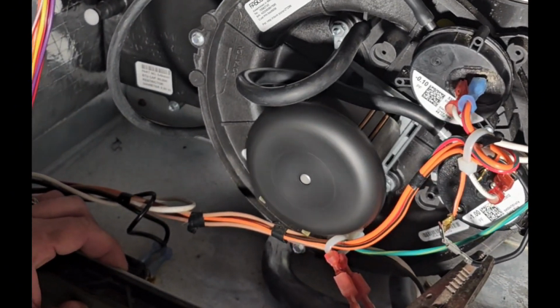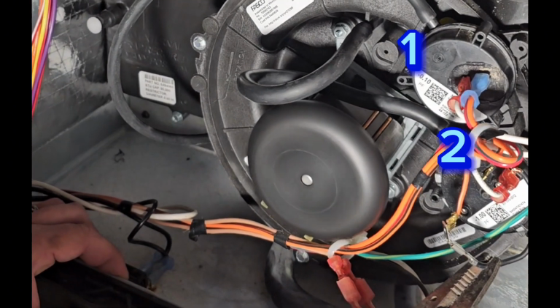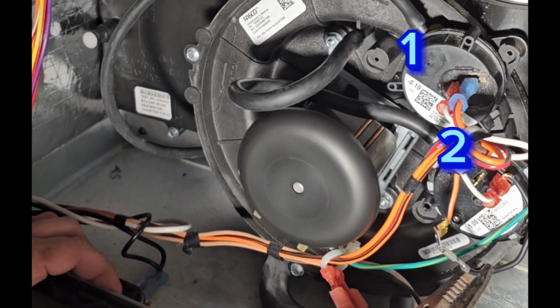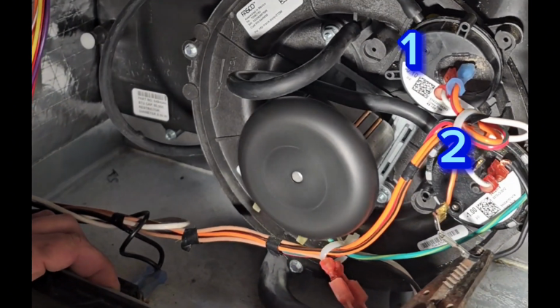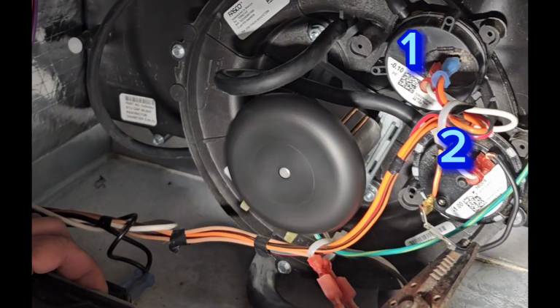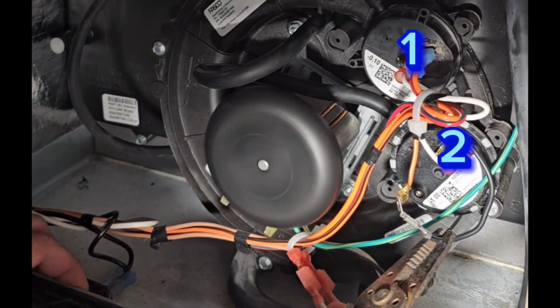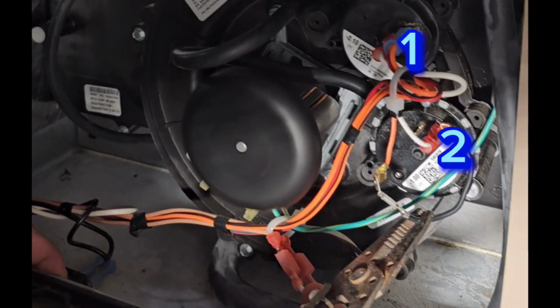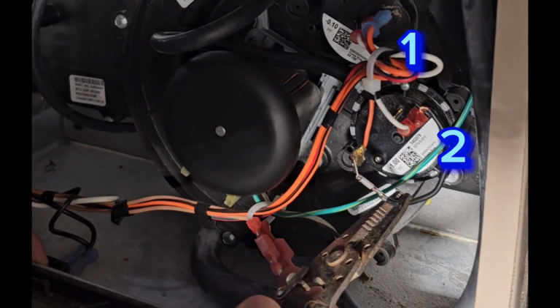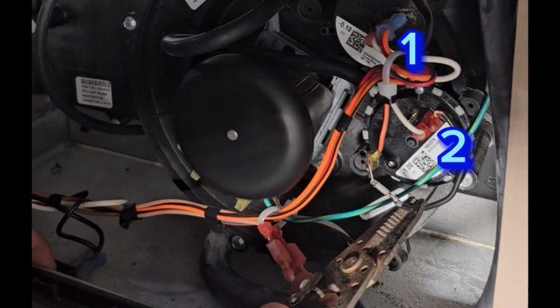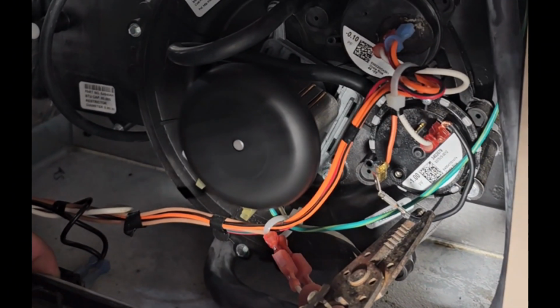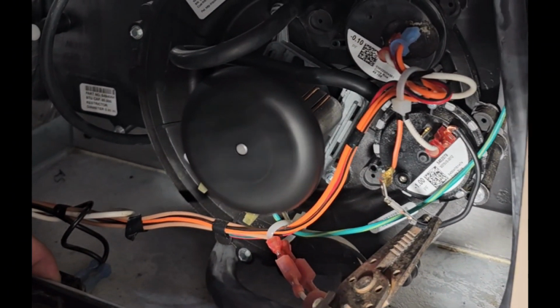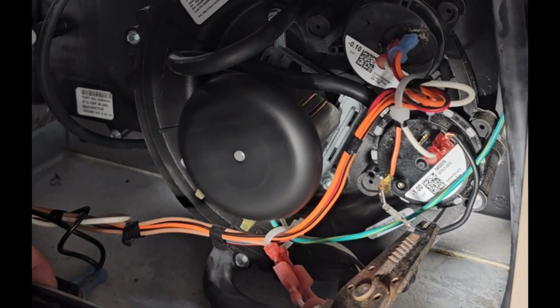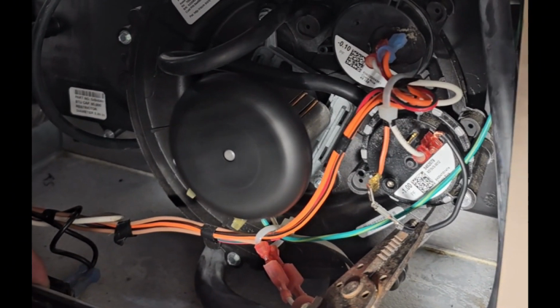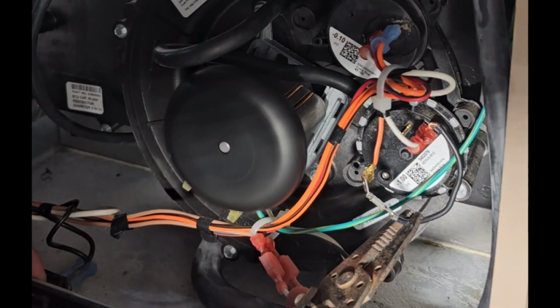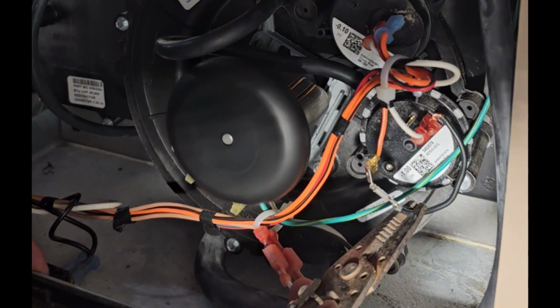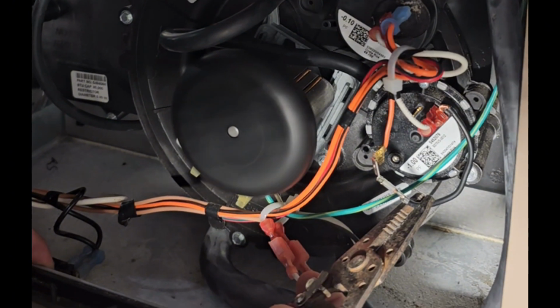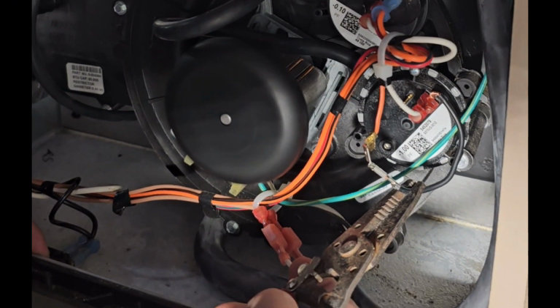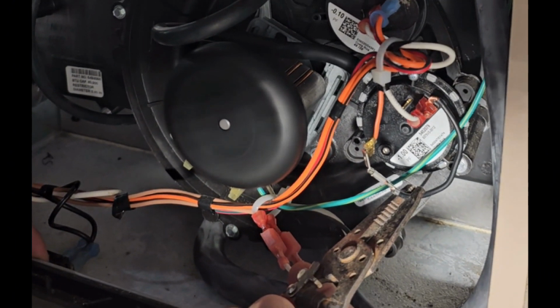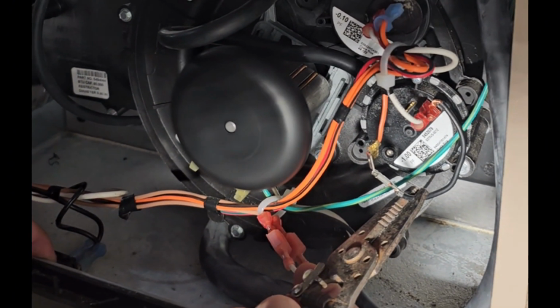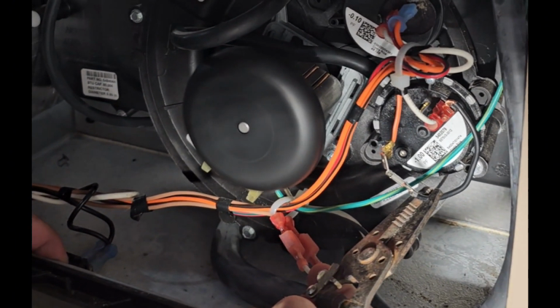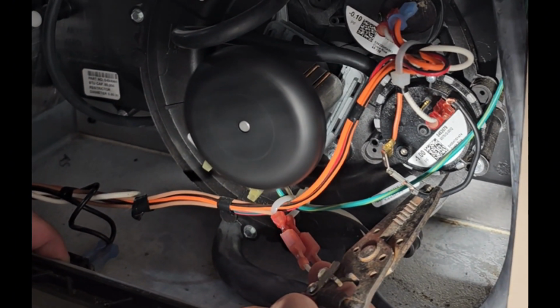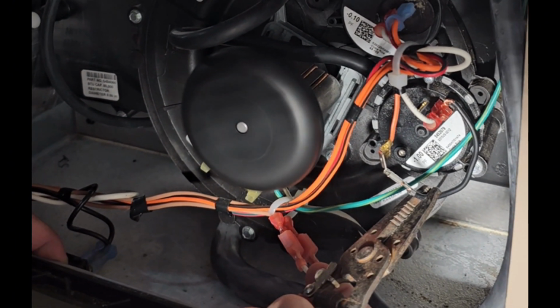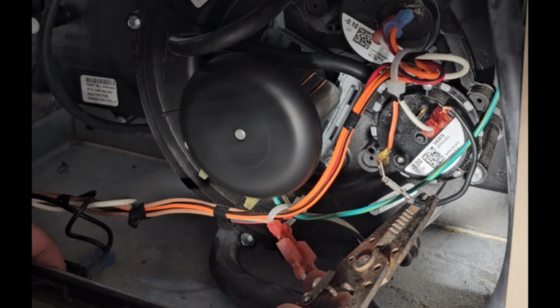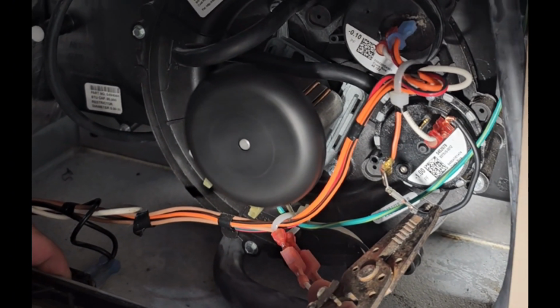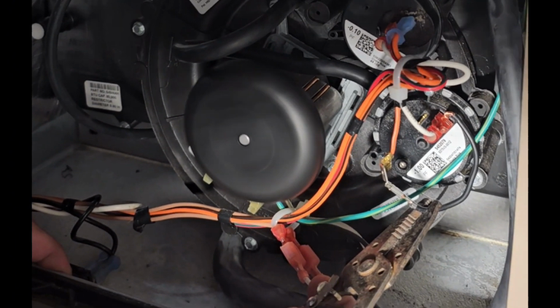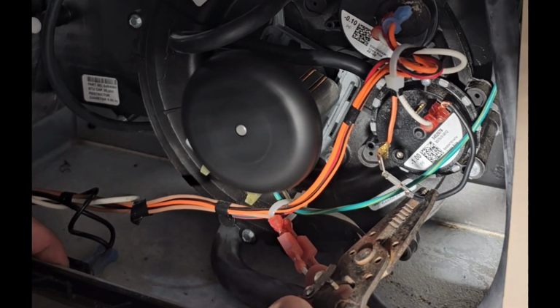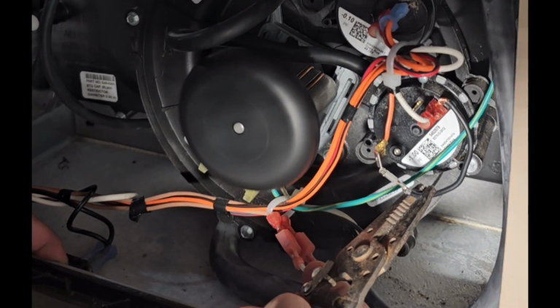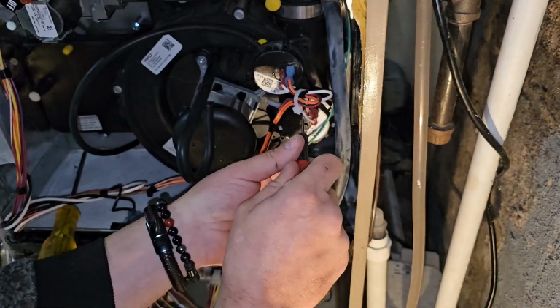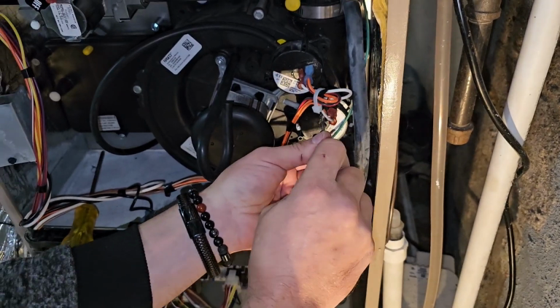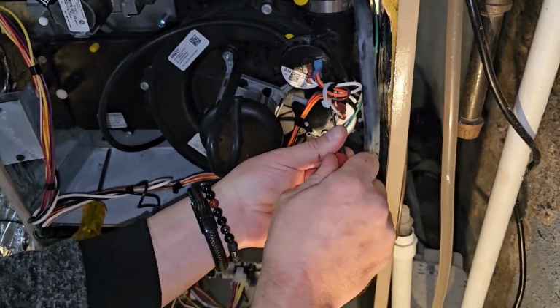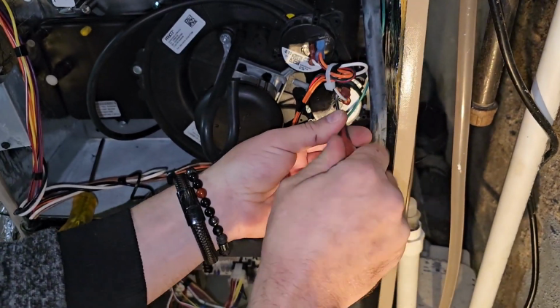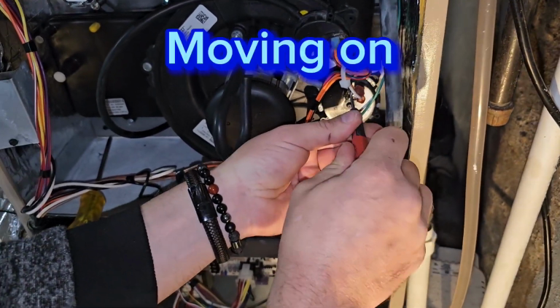If there are two pressure switches, do this for the first switch on top to get it to the second stage. Then once the second stage starts, do the same thing for the second pressure switch.